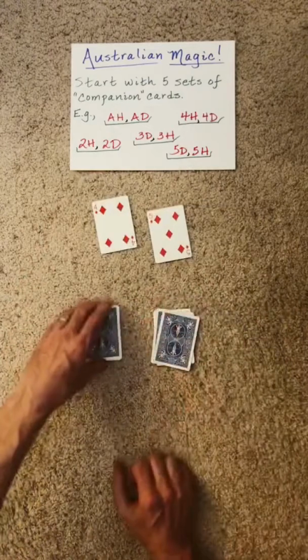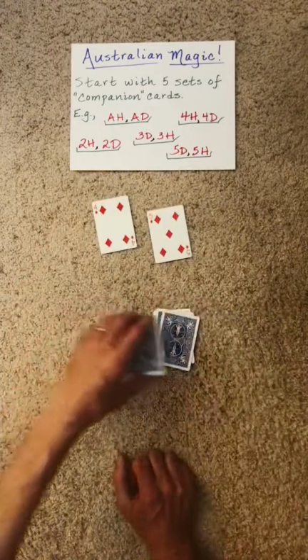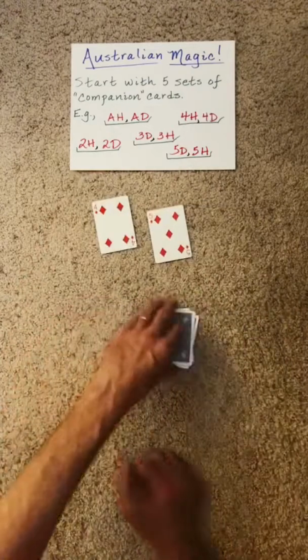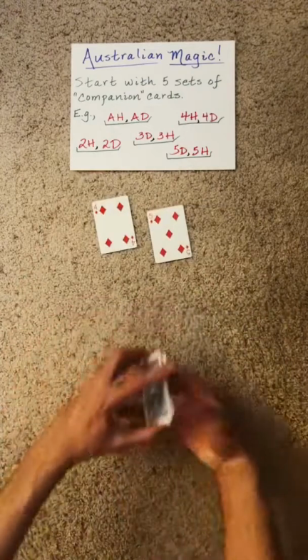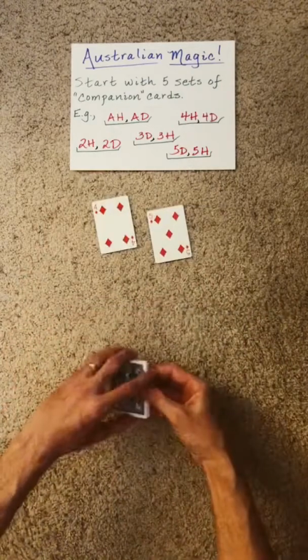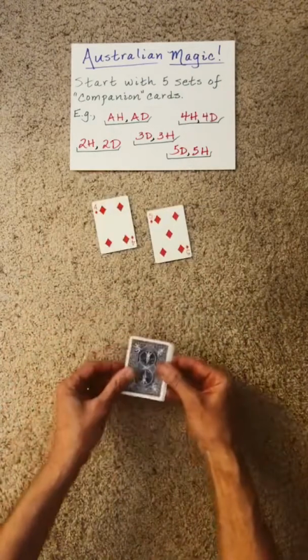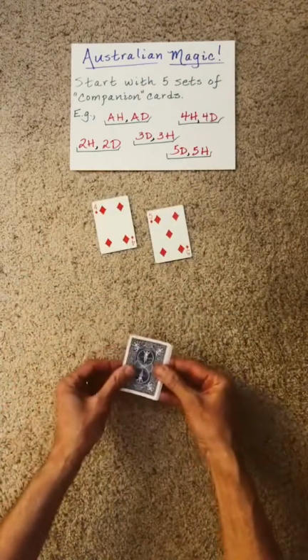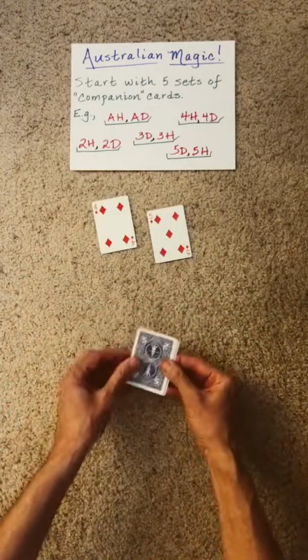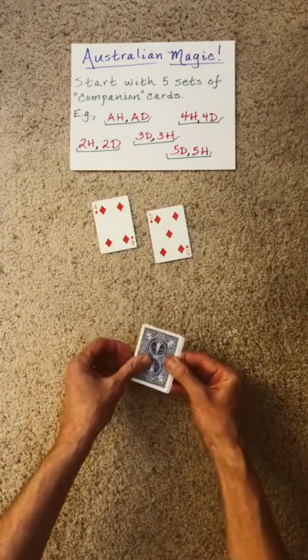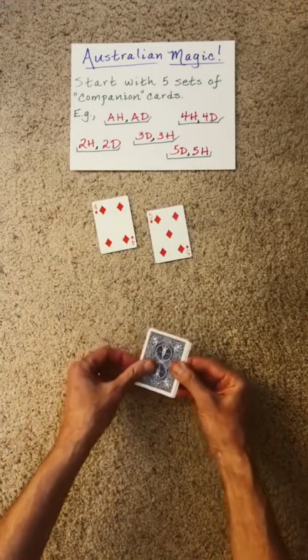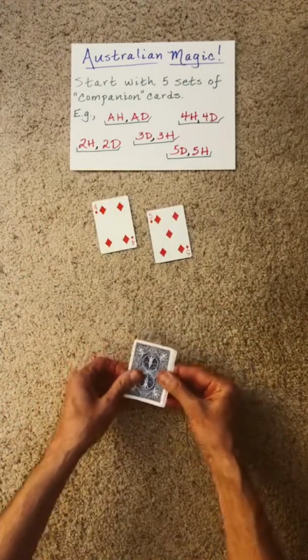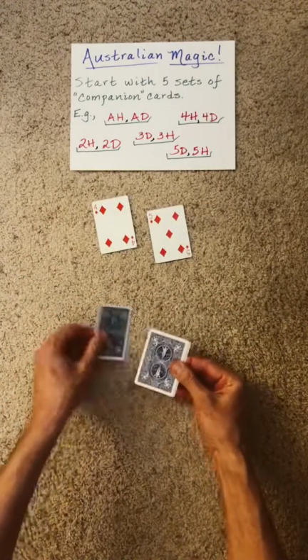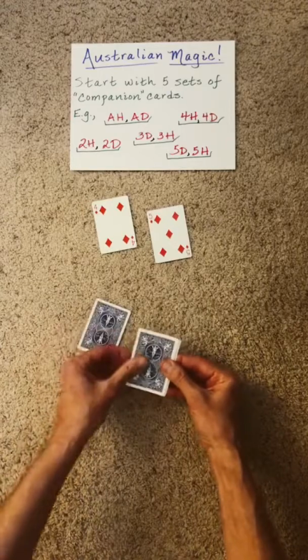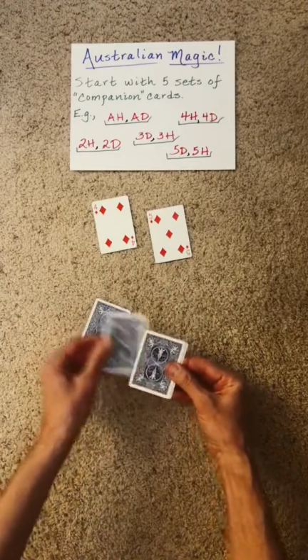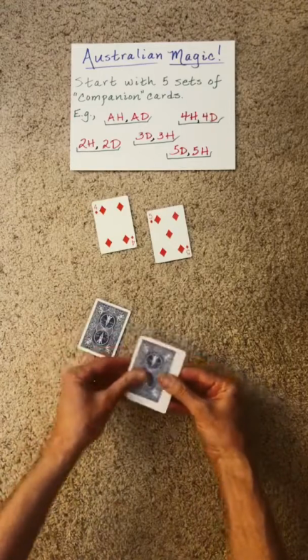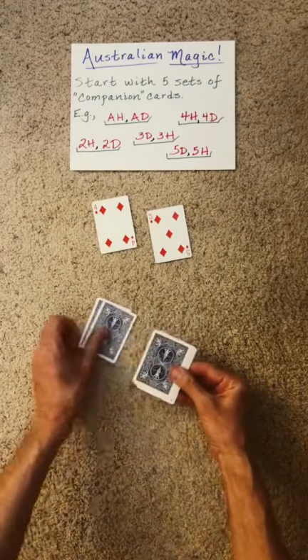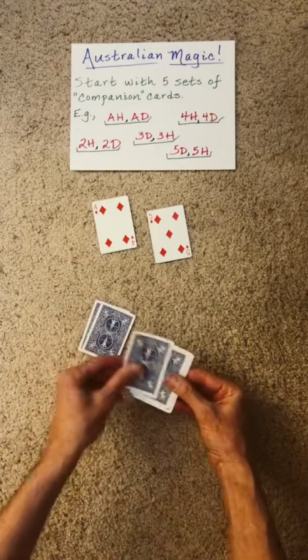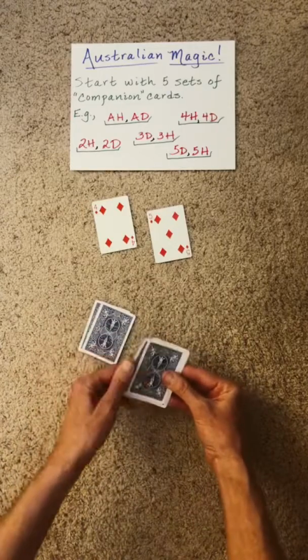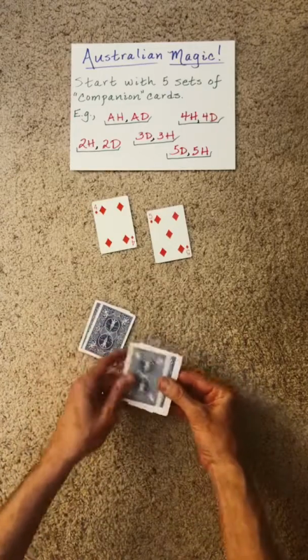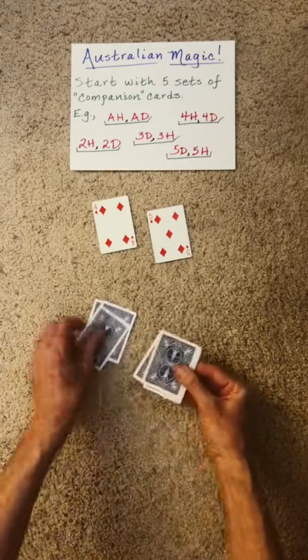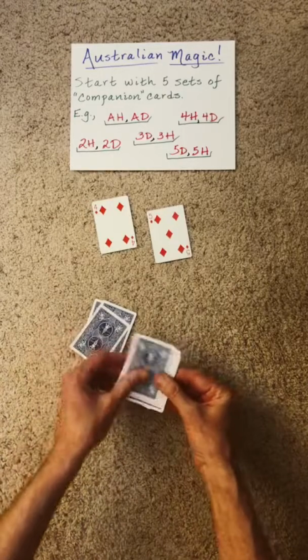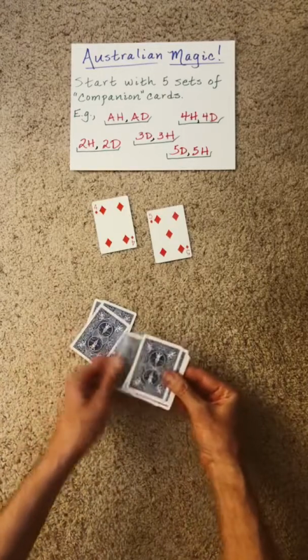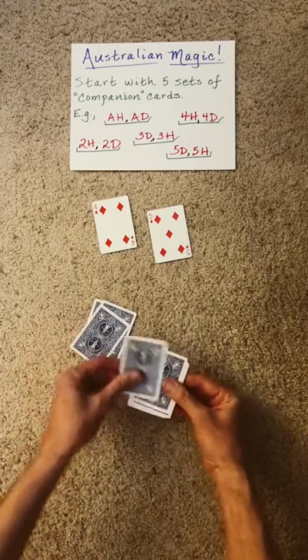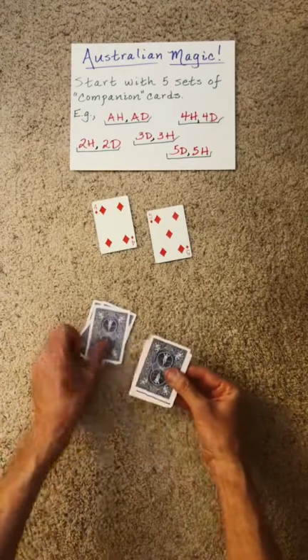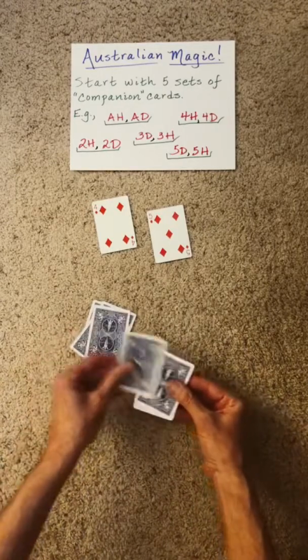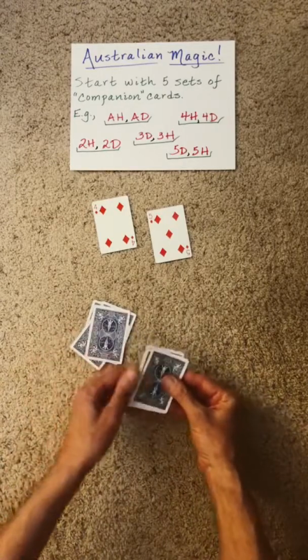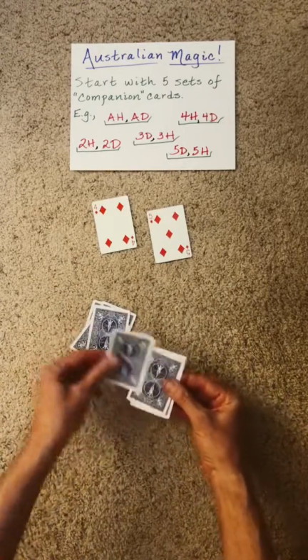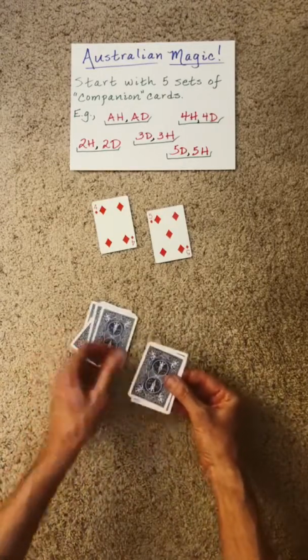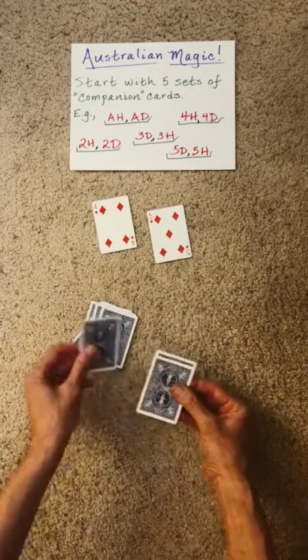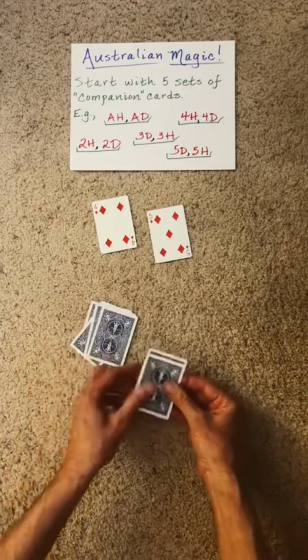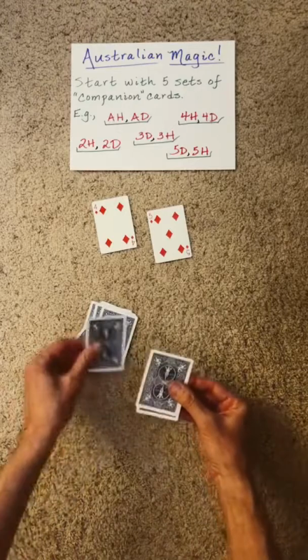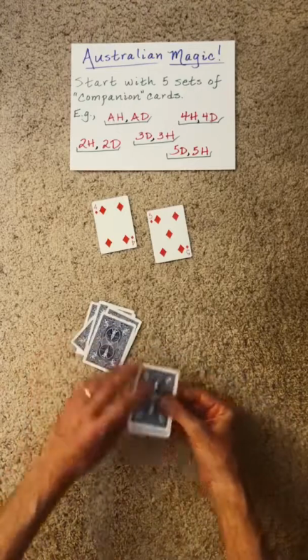Stack either pile on top of the other, and now do a down, under, down, under, down, under, down, under, down, under, down shuffle.